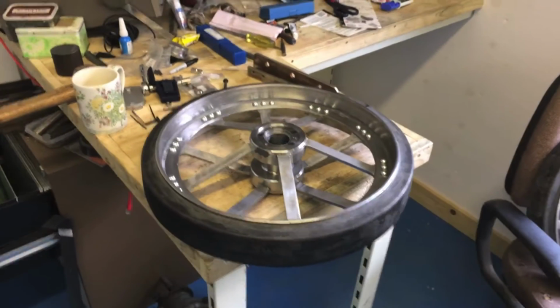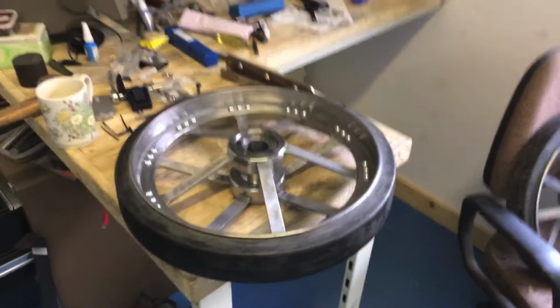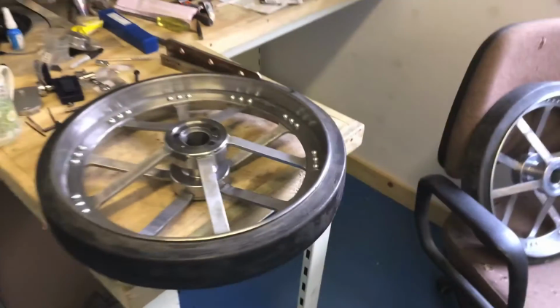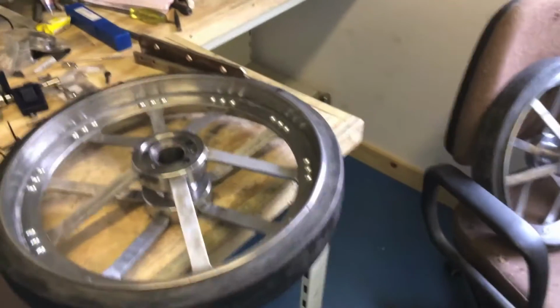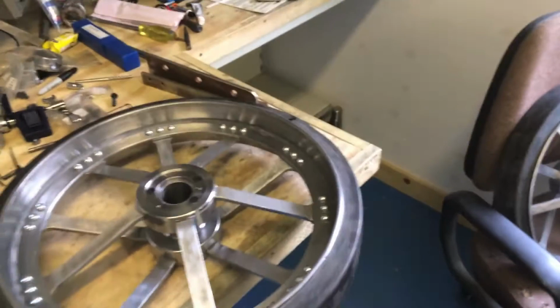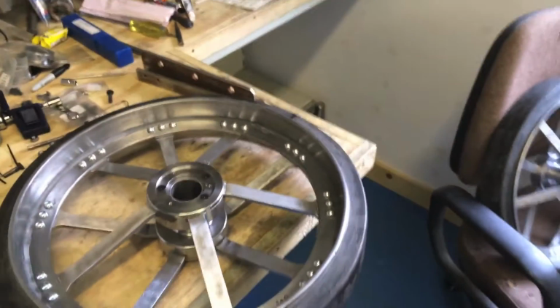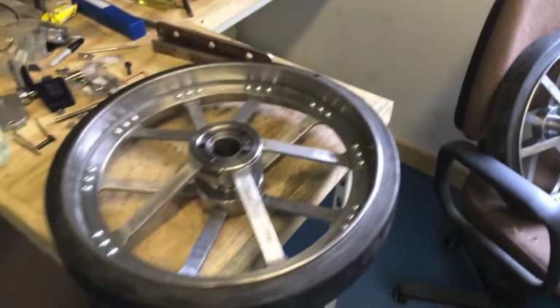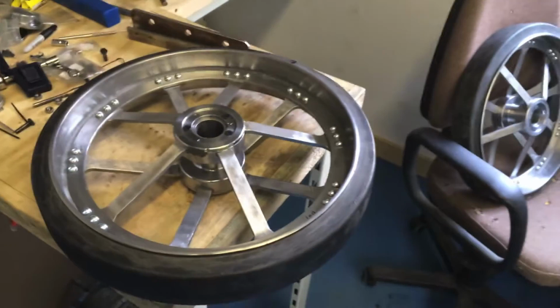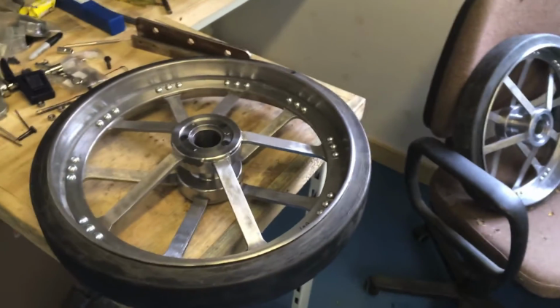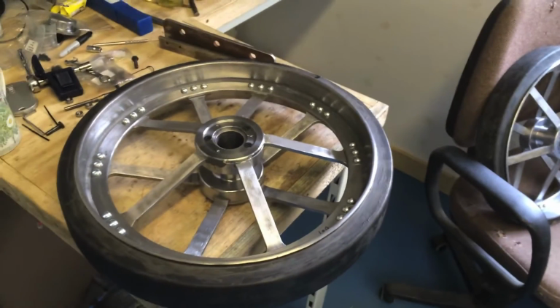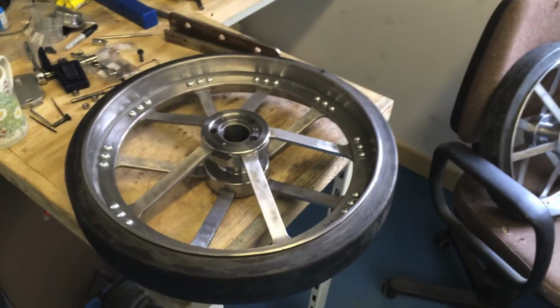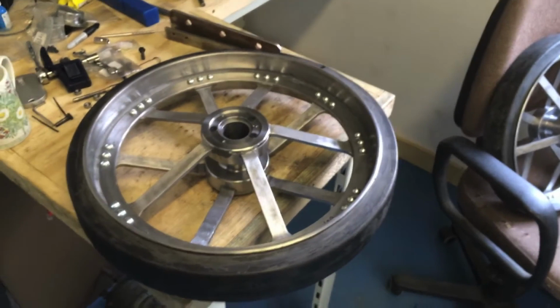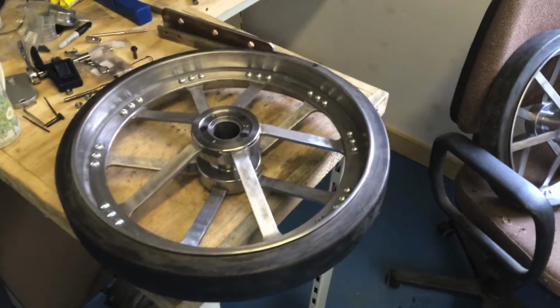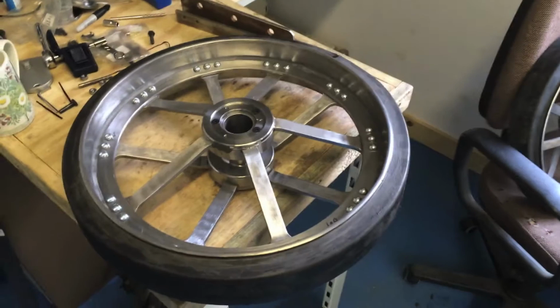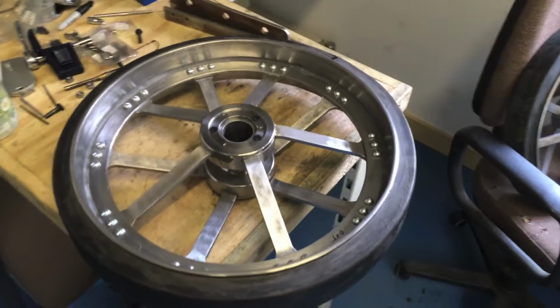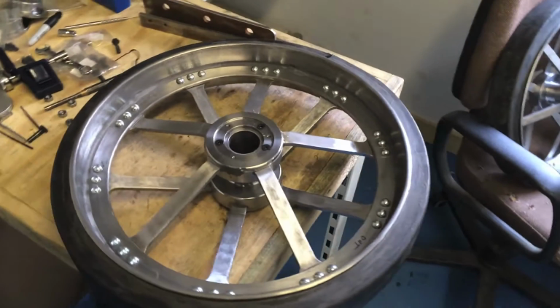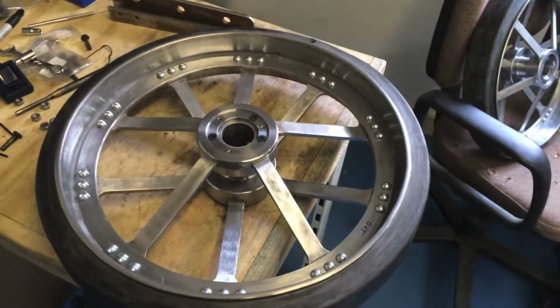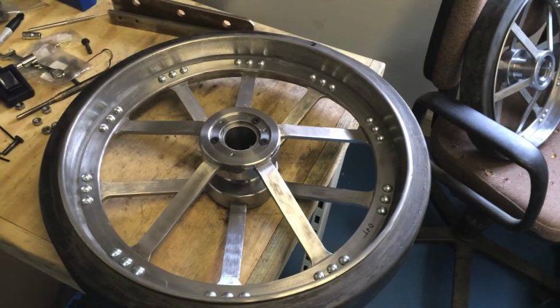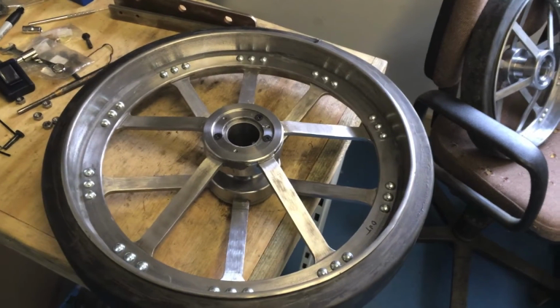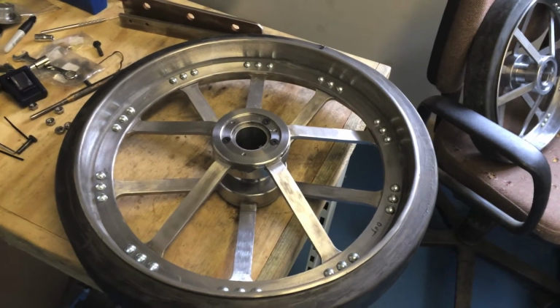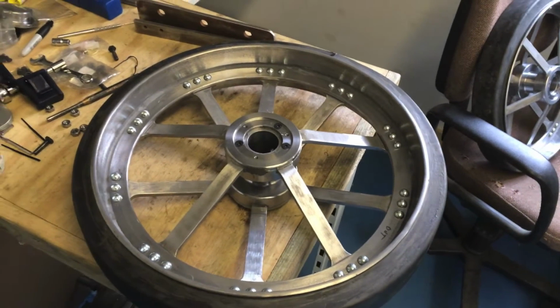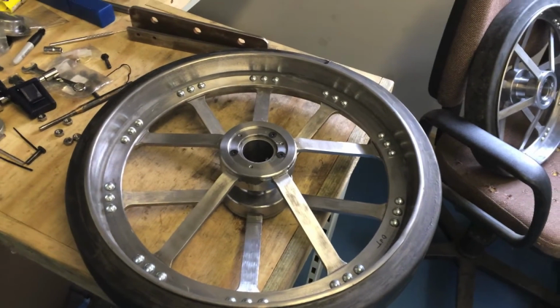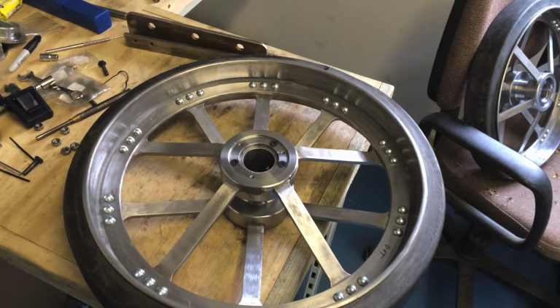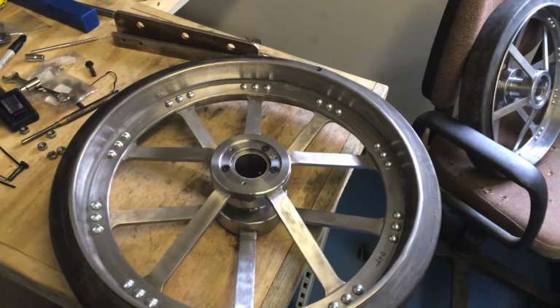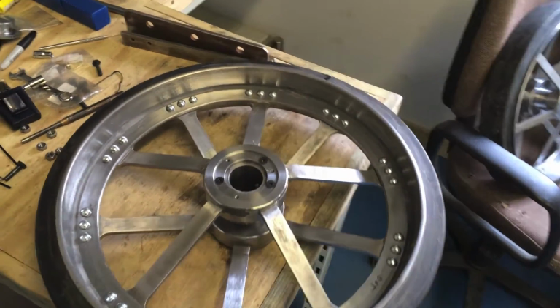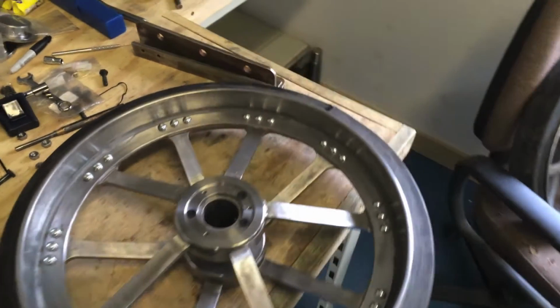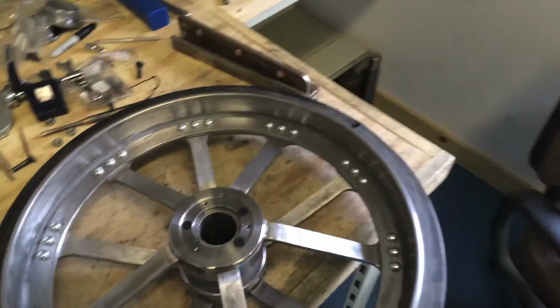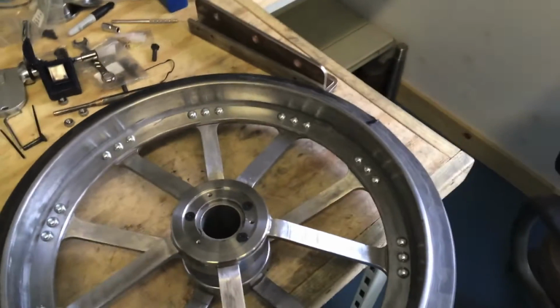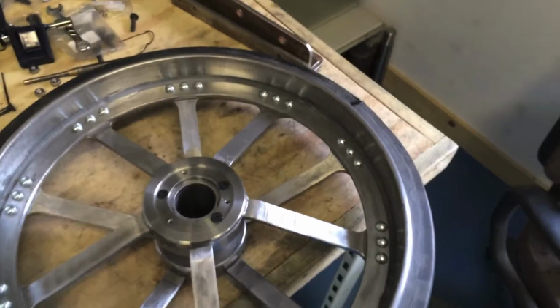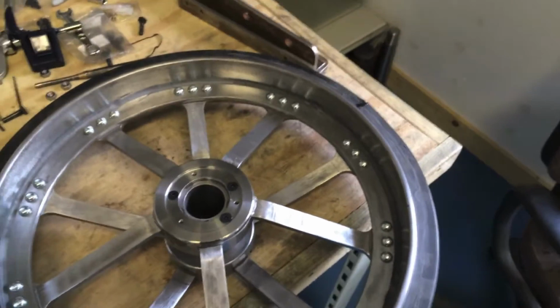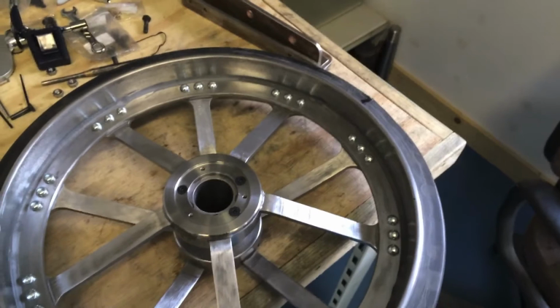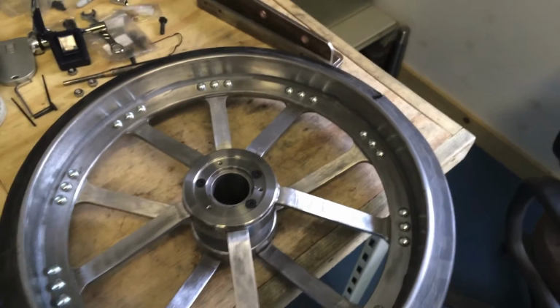Hi y'all, I thought I'd better give you a quick update on how things are going with the burrow. I've been working on the wheels a lot more. There's a heck of a lot of work in all this.